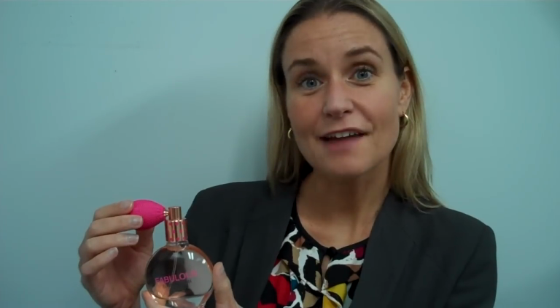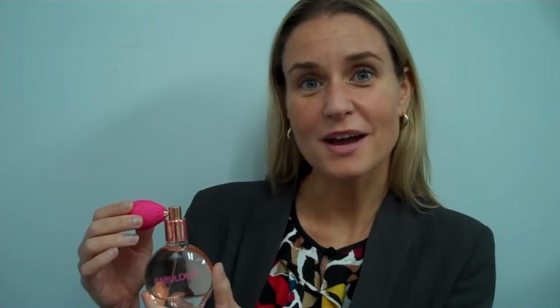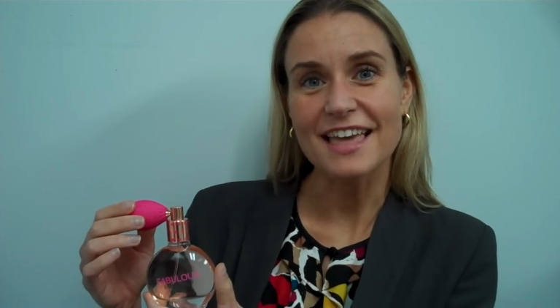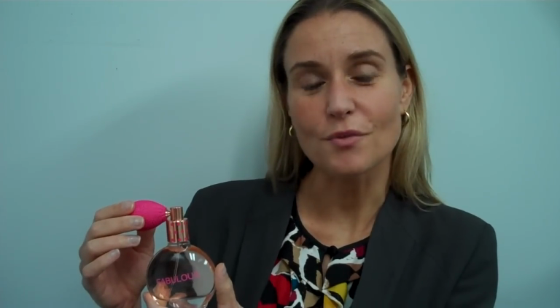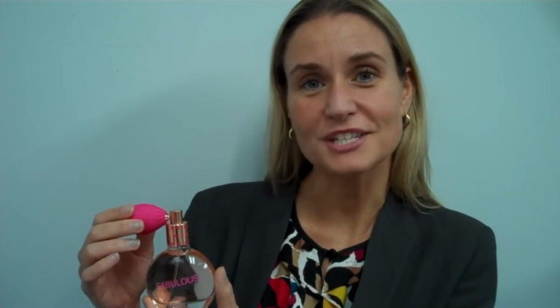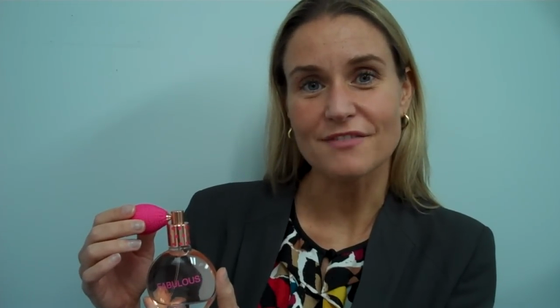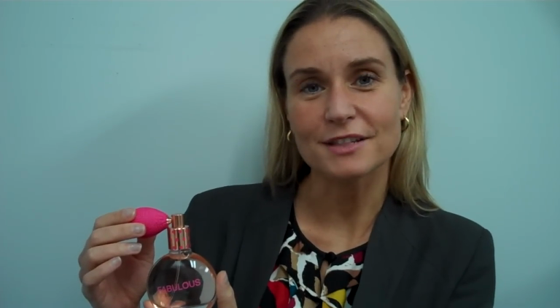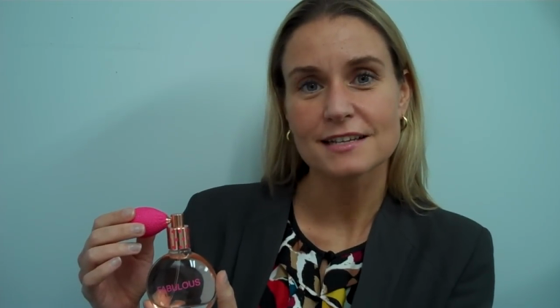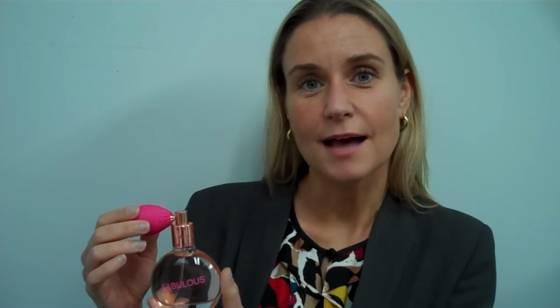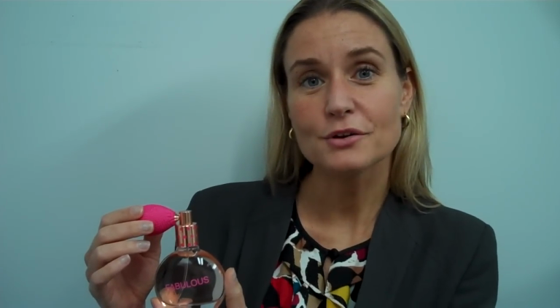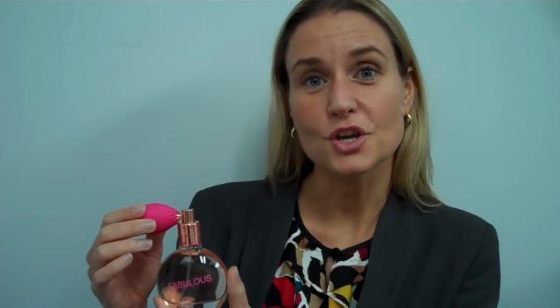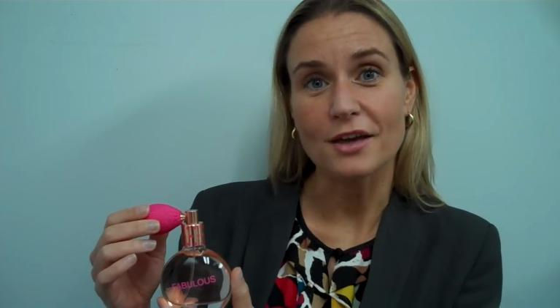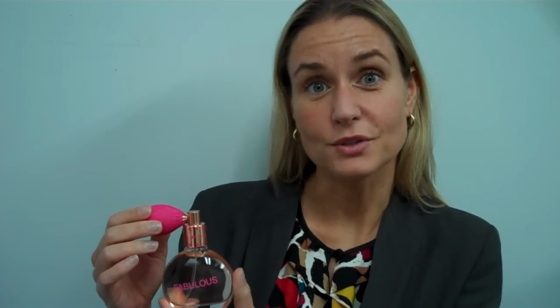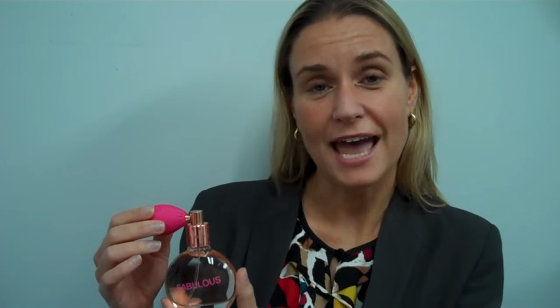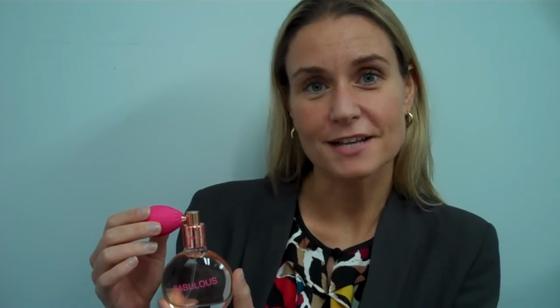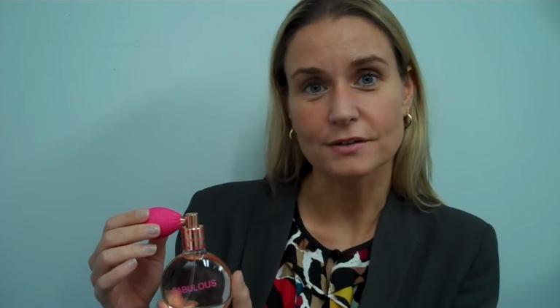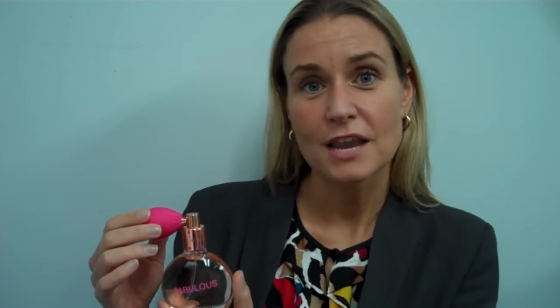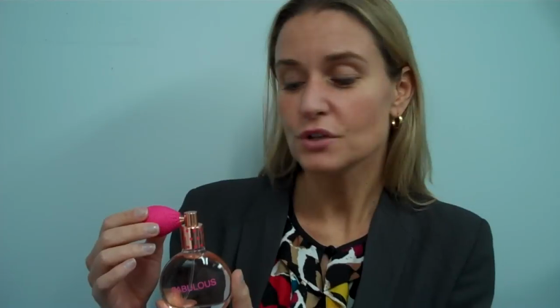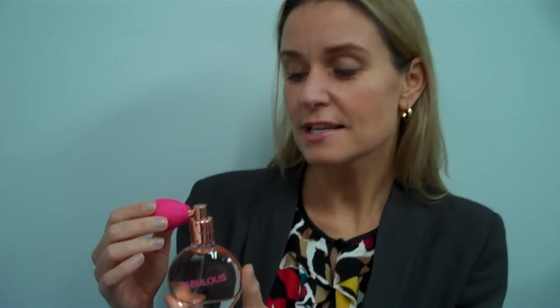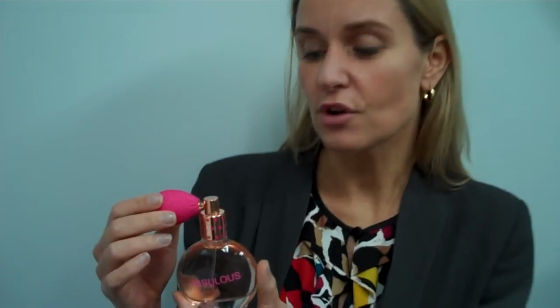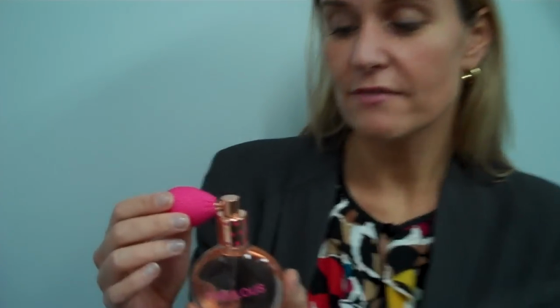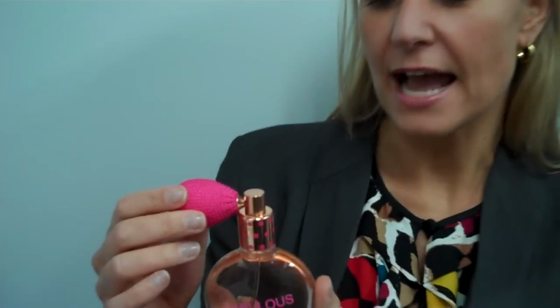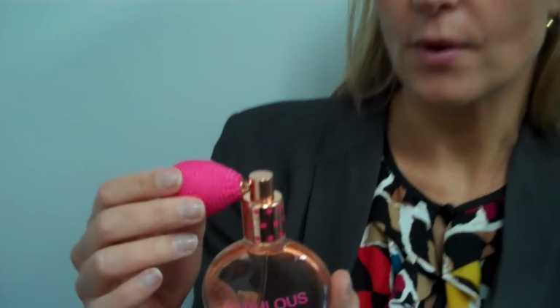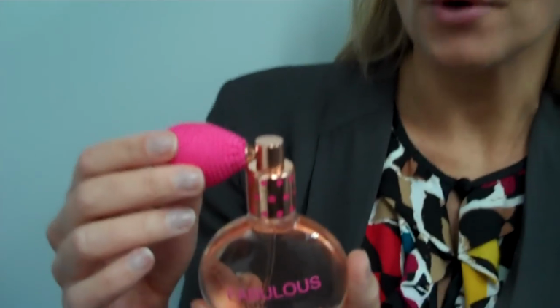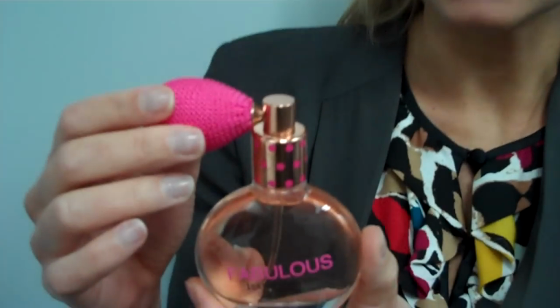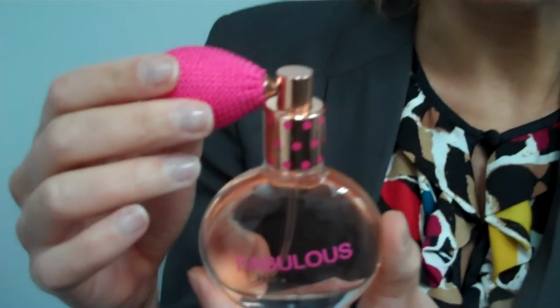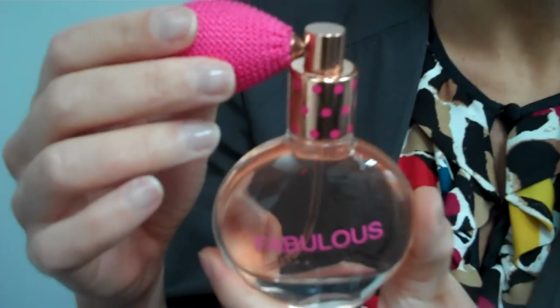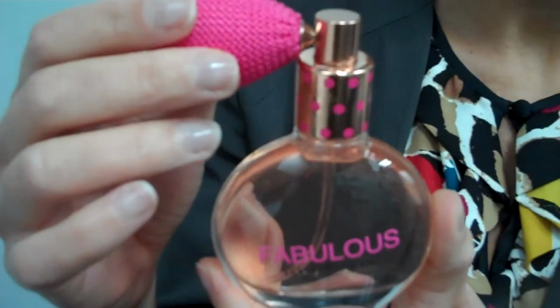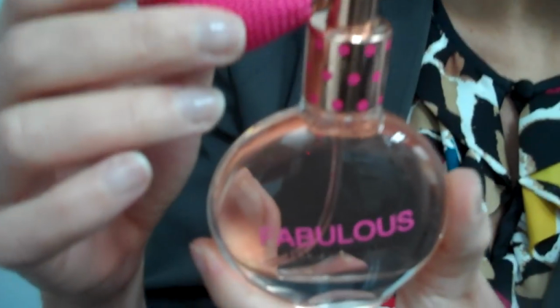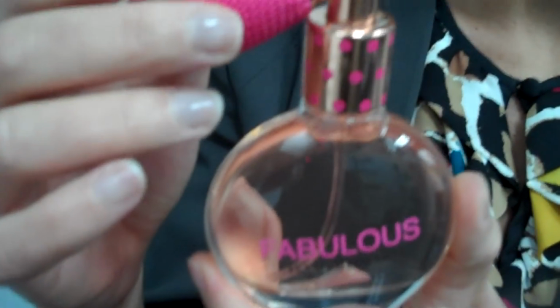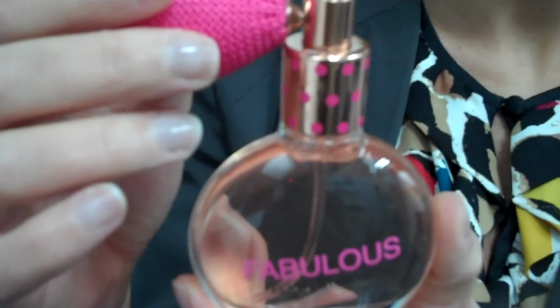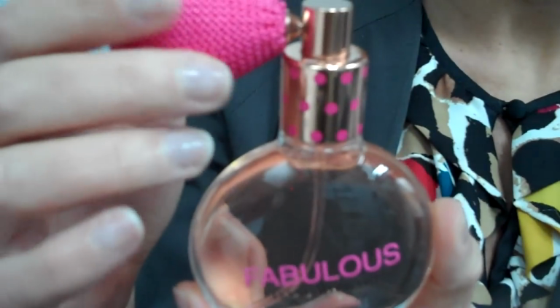Hi everyone. Thank you for purchasing Fabulous. I'm here to show you how you use your atomizer. You'll notice on the crane of the neck where the polka dots are, it says on or off.